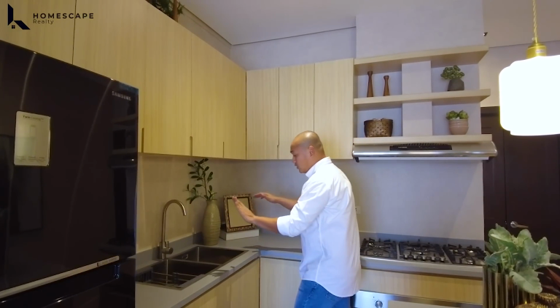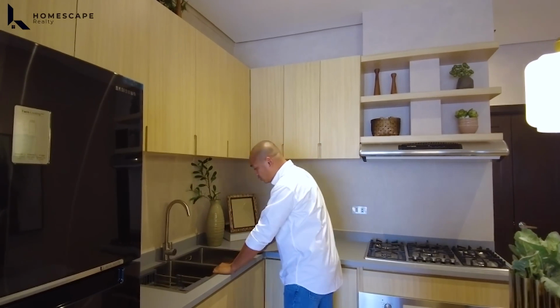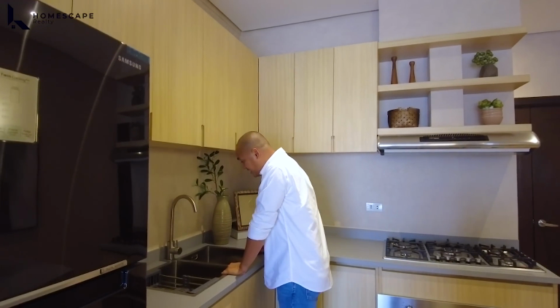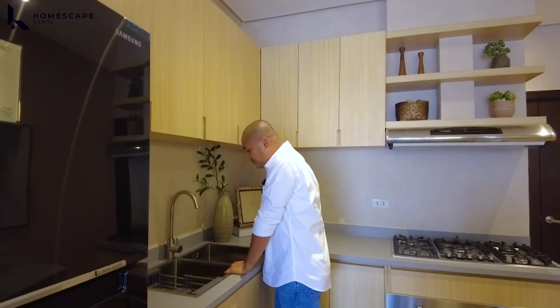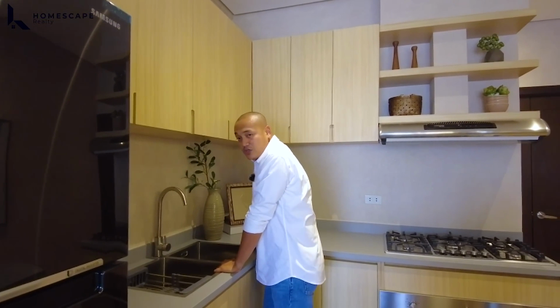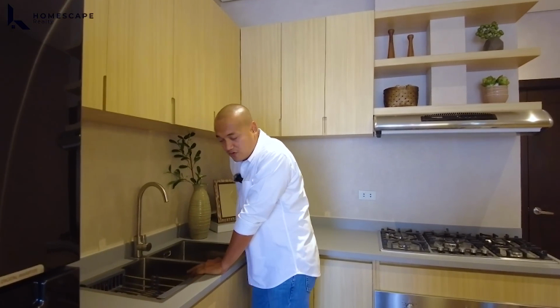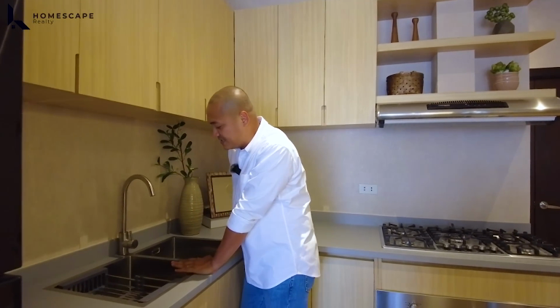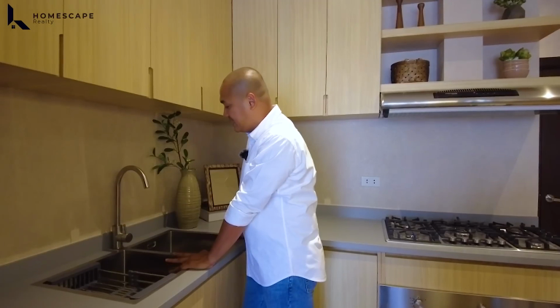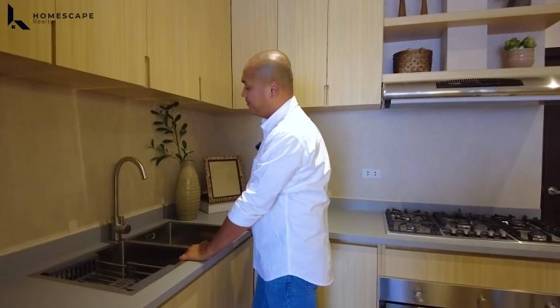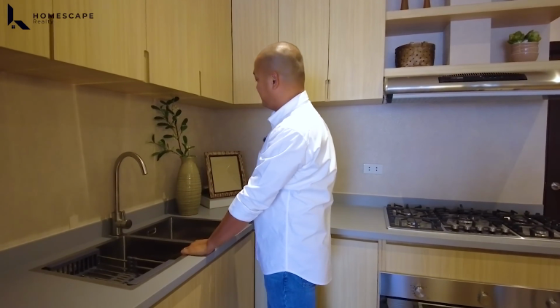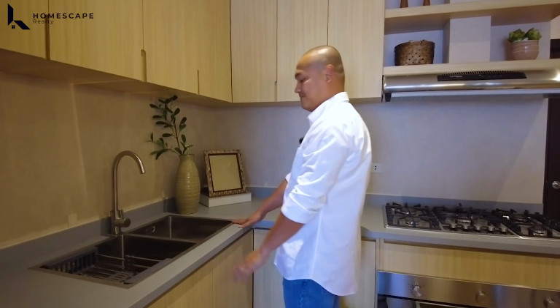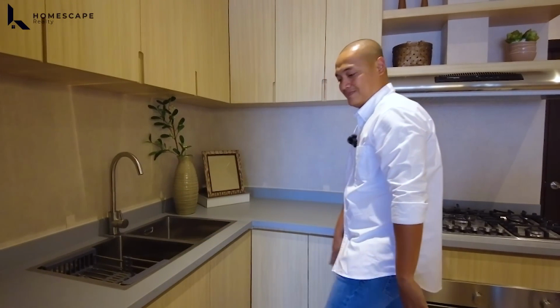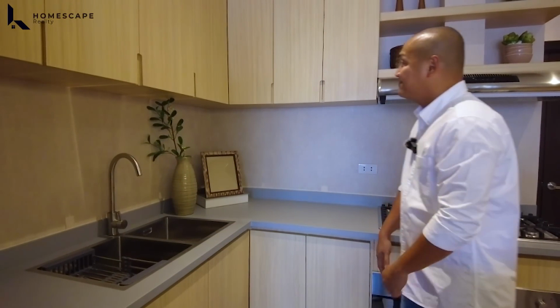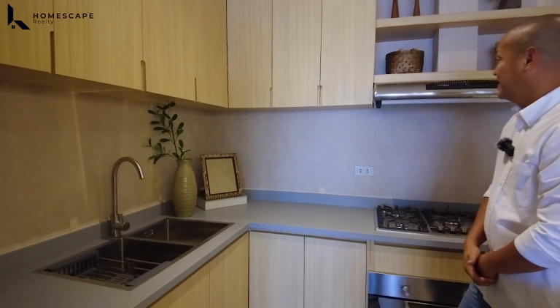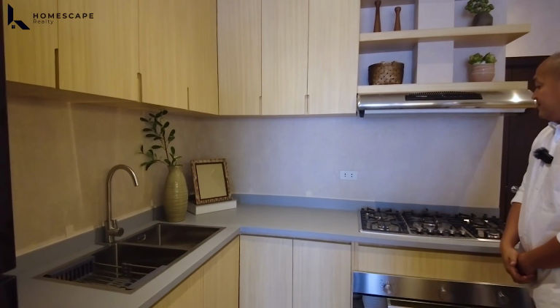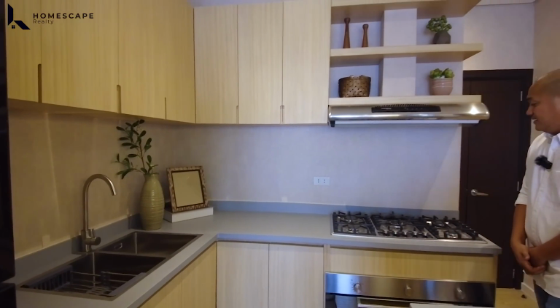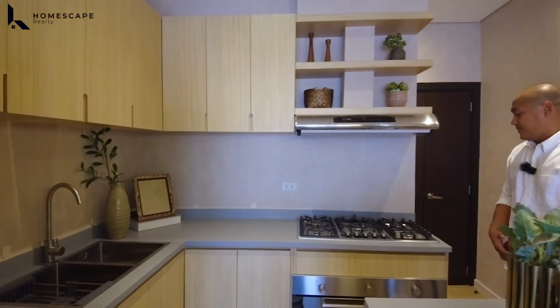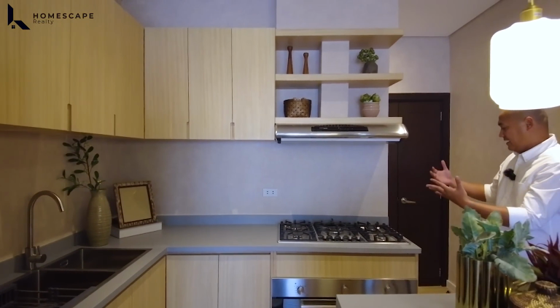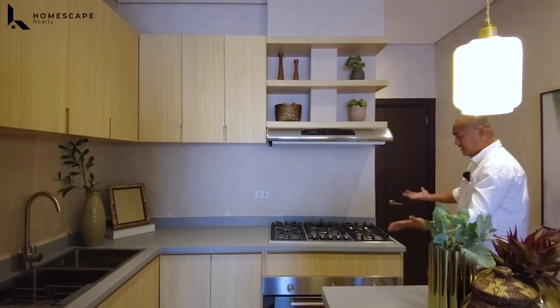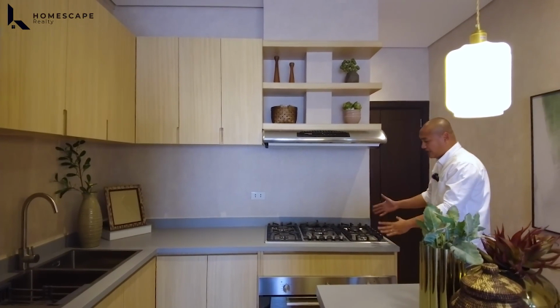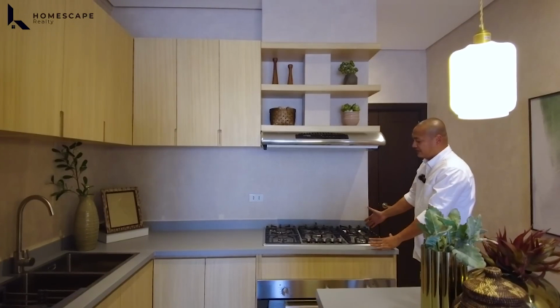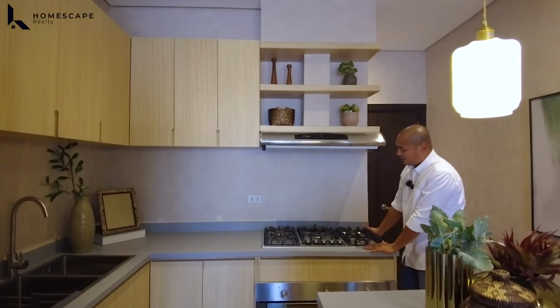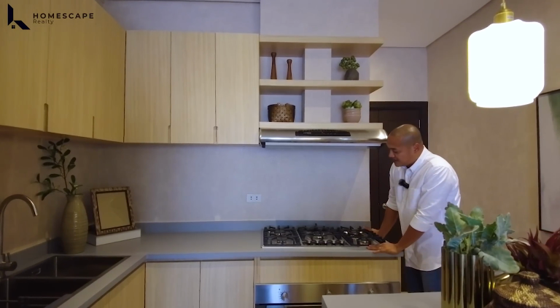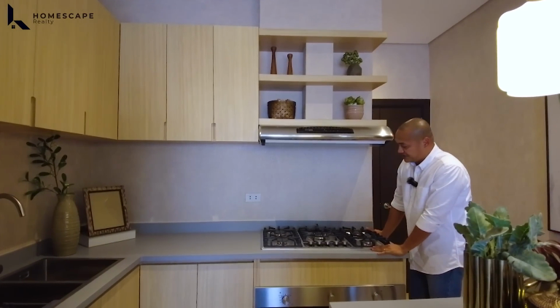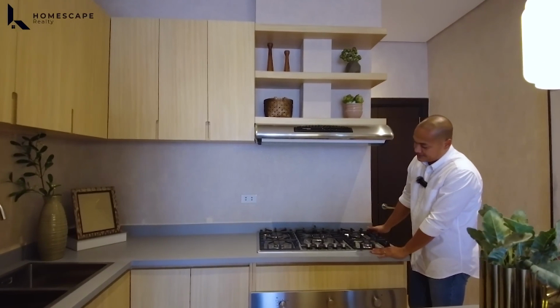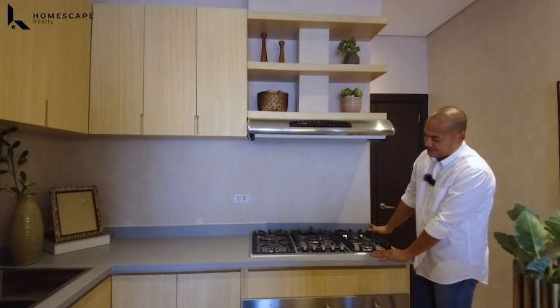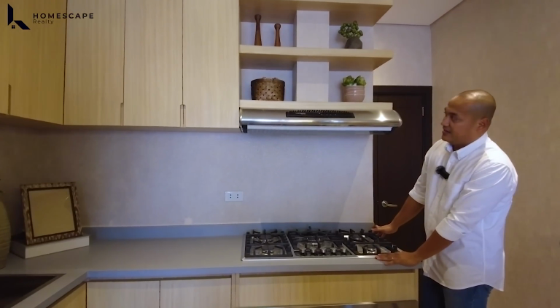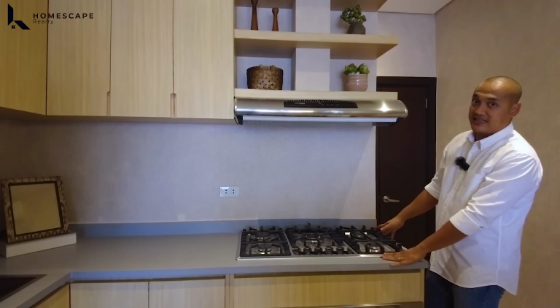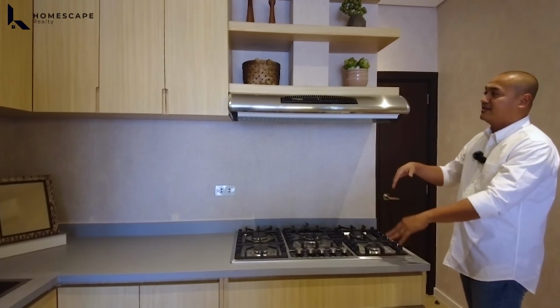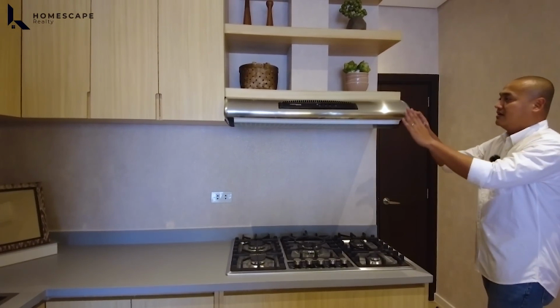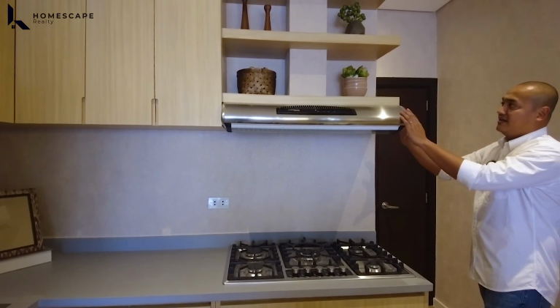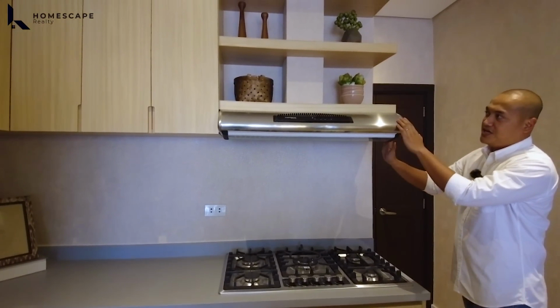Your dual sink — SUS-204 stainless steel. And there are five gas burners installed, integrated. And this range hood windshield.